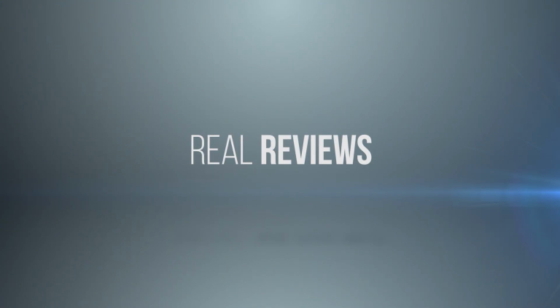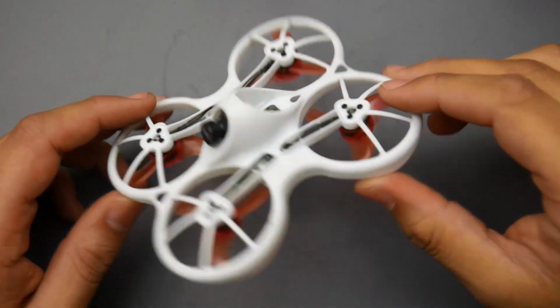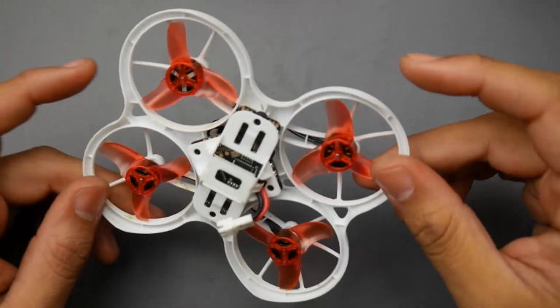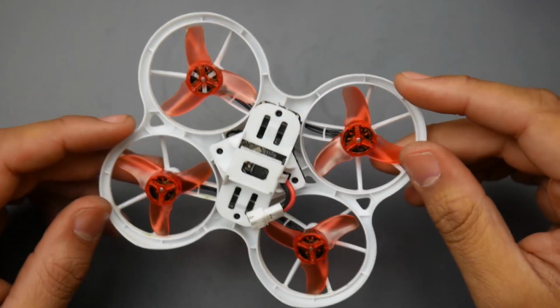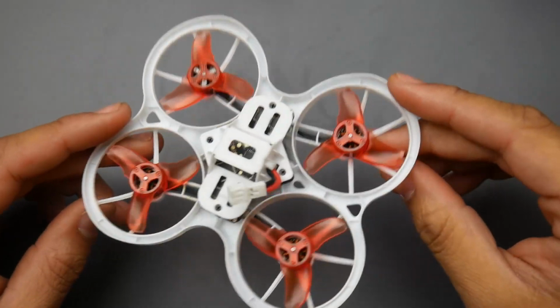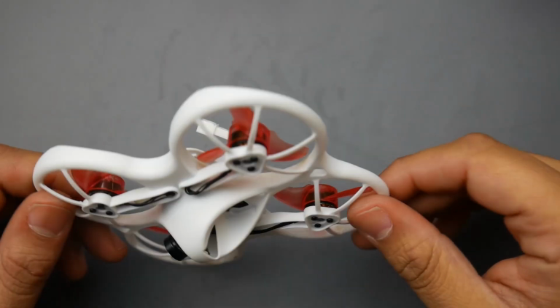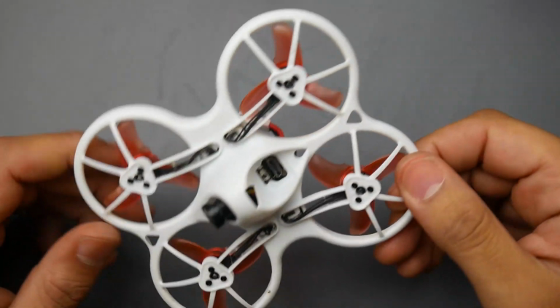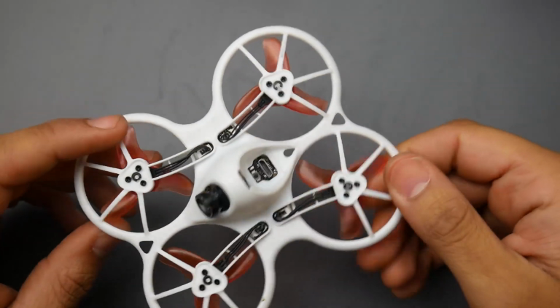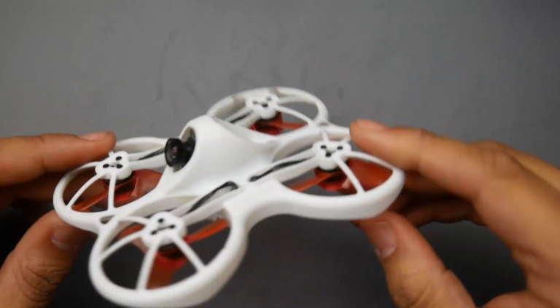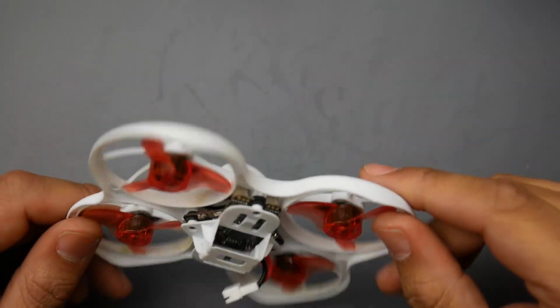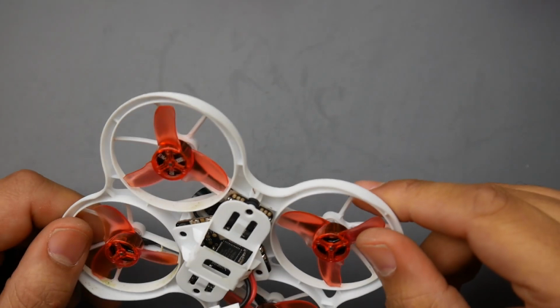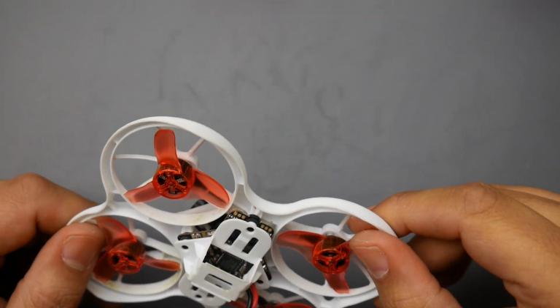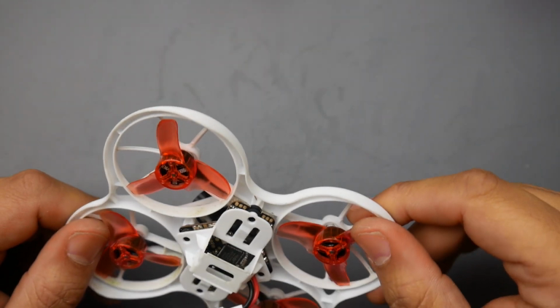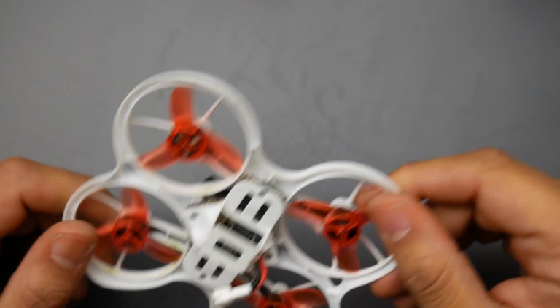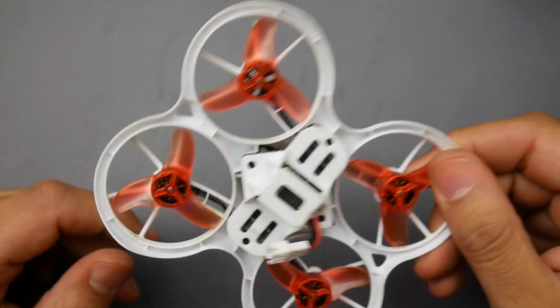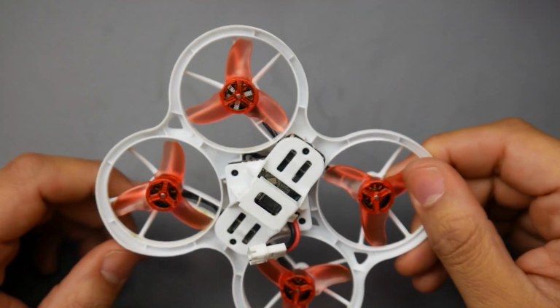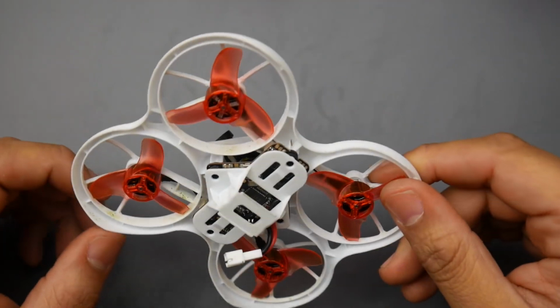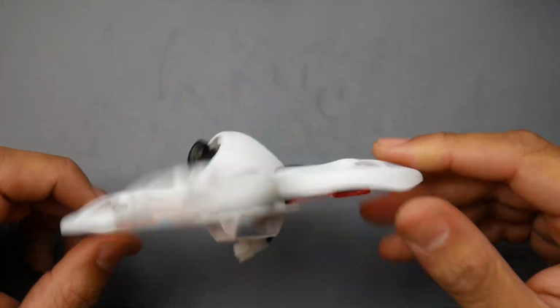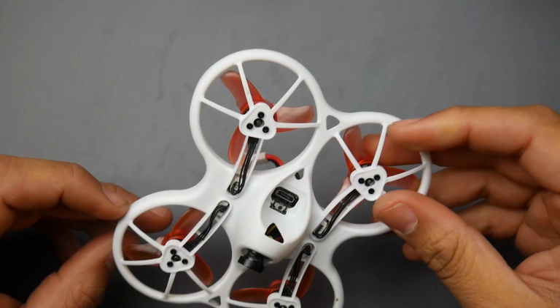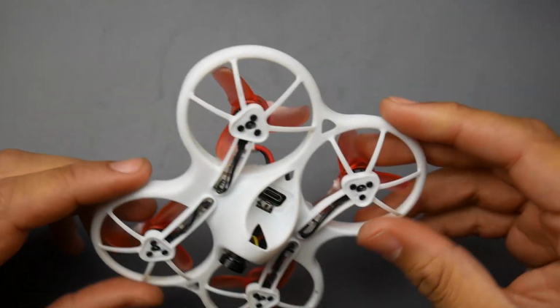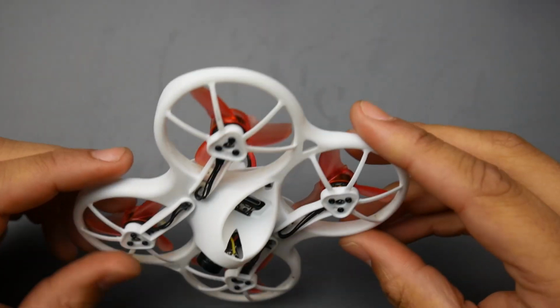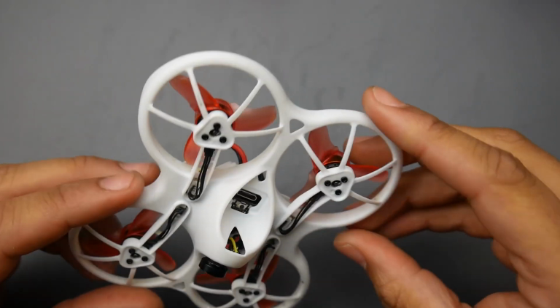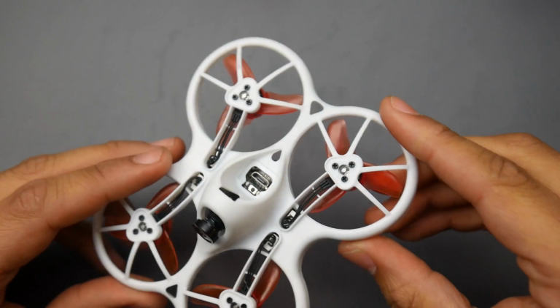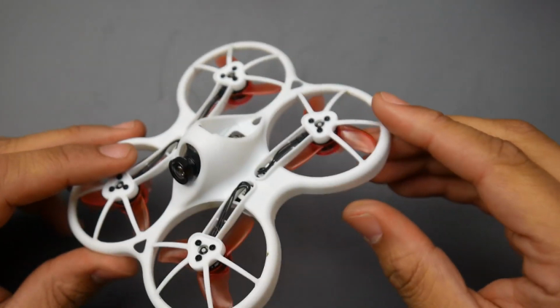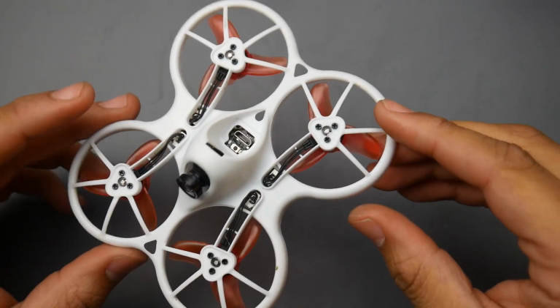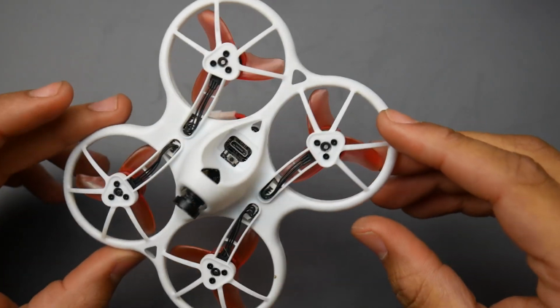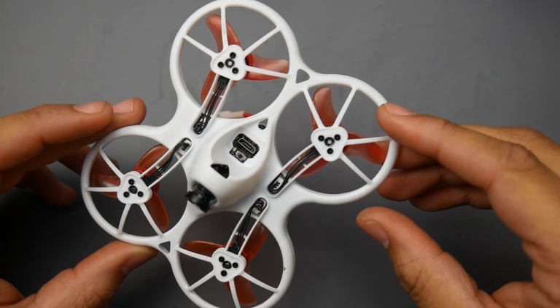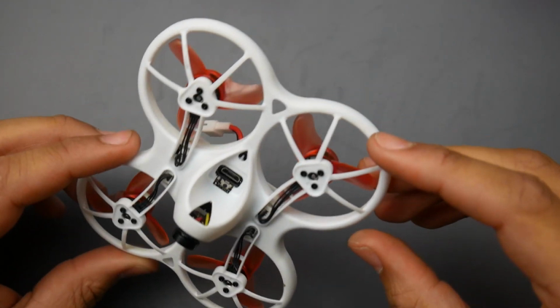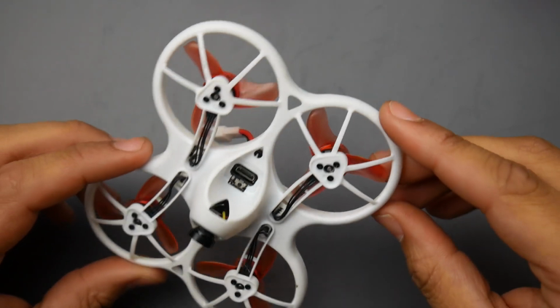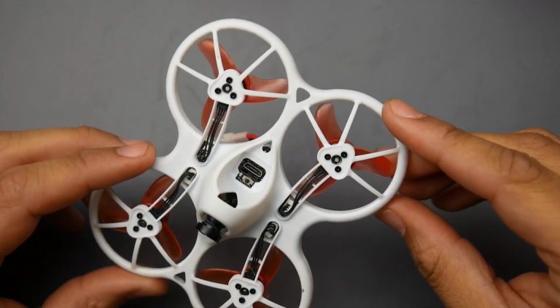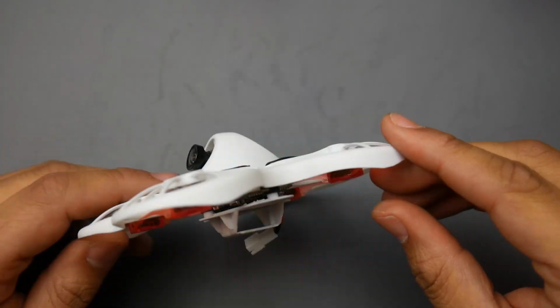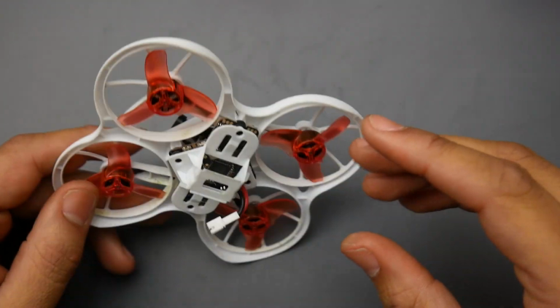Hey, what is up guys, welcome back. Today we're going to be taking a look at the Emax Tiny Hawk — the review and the flight footage. Just before we begin, there are a couple things I like and some things I don't like about this quad.